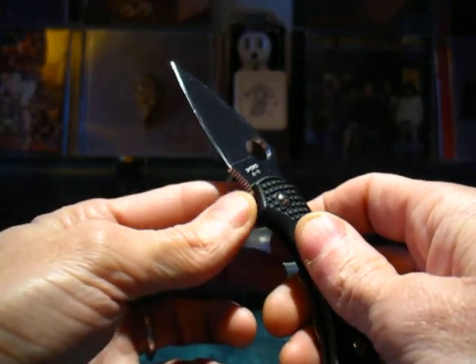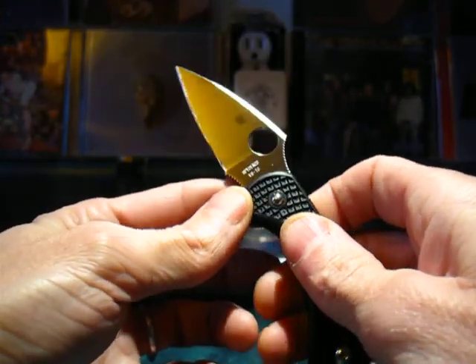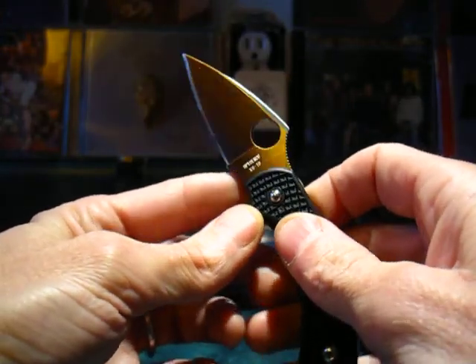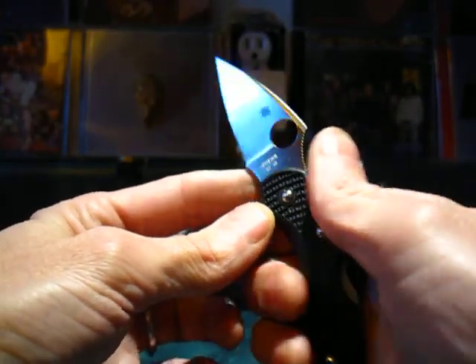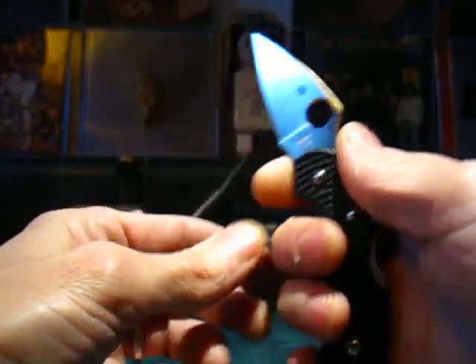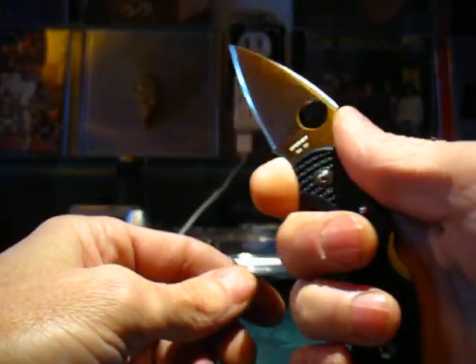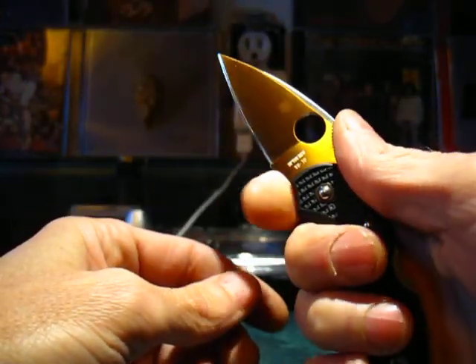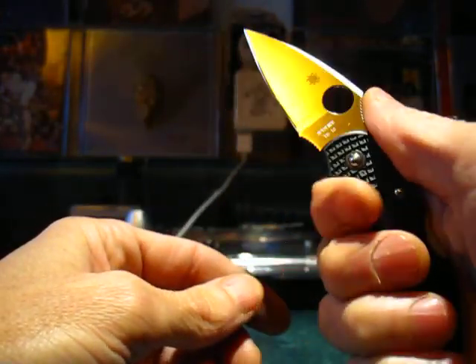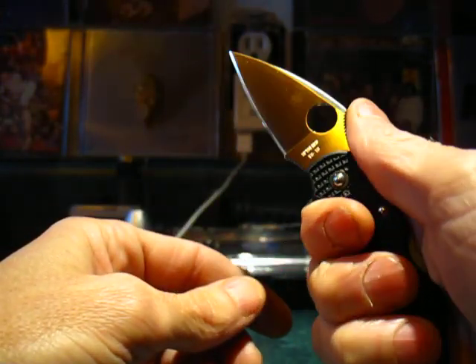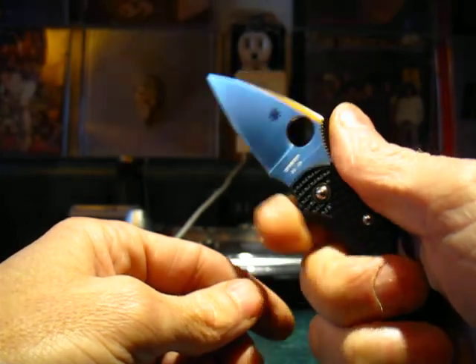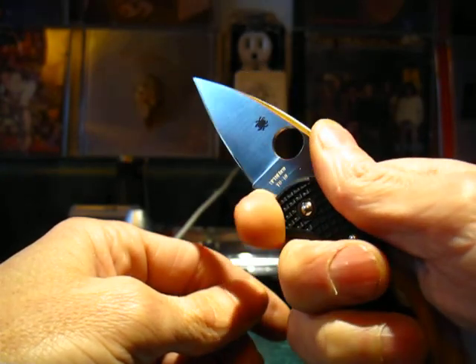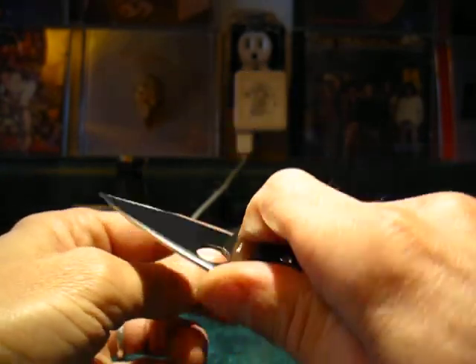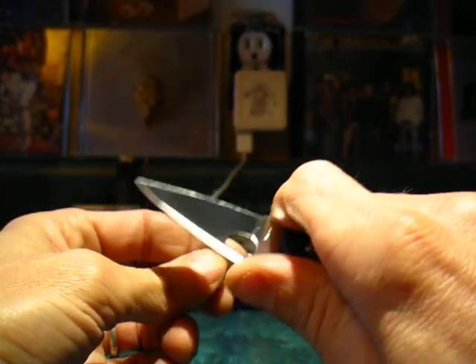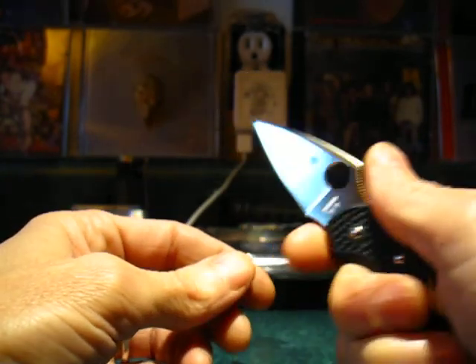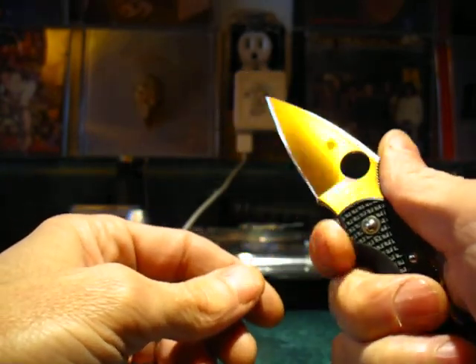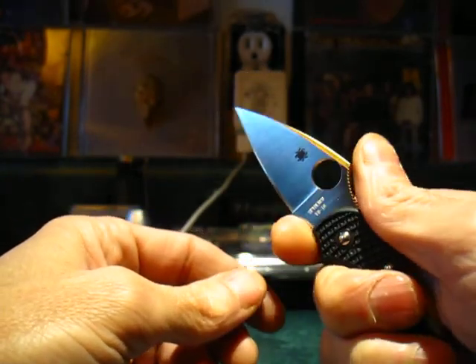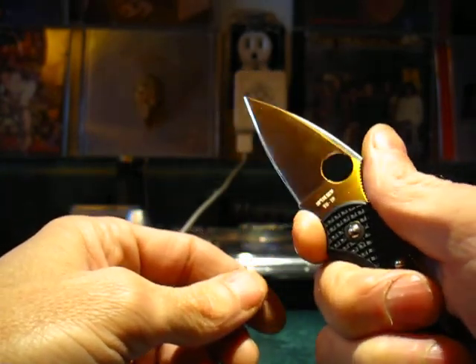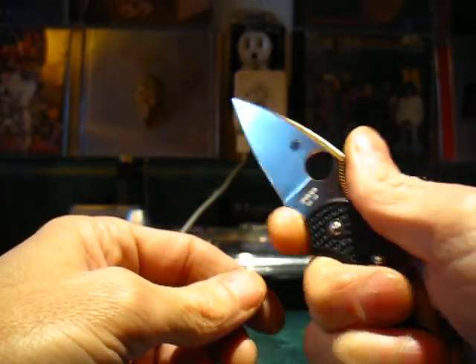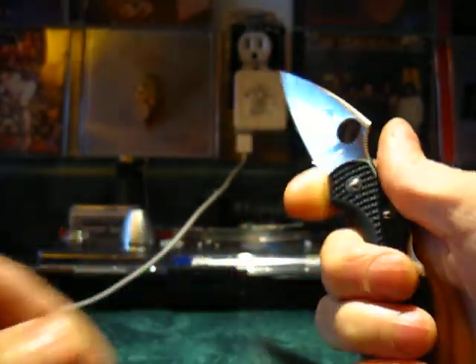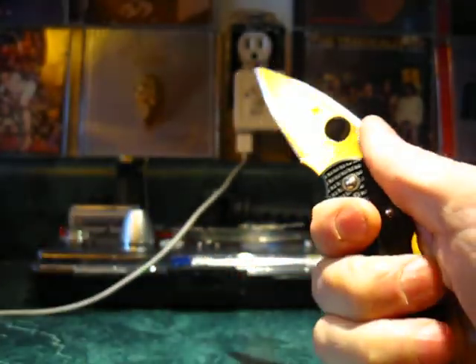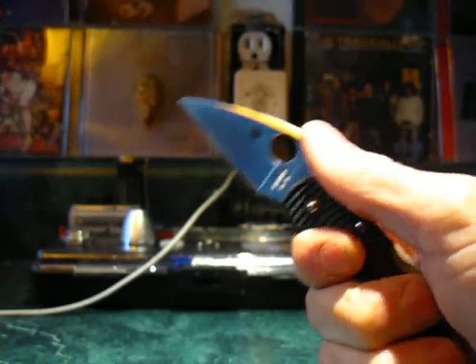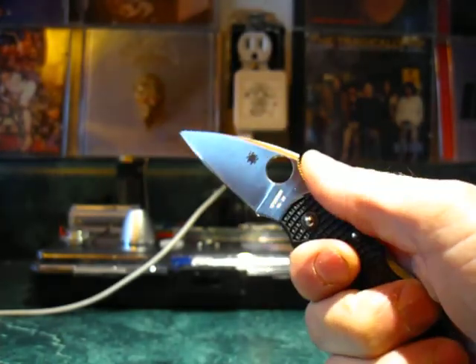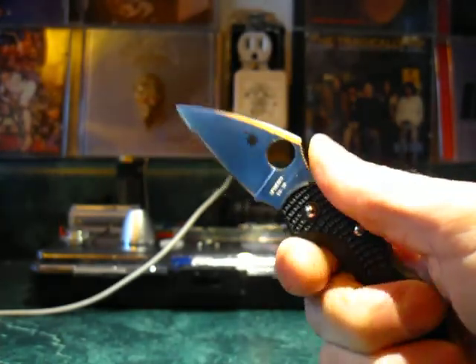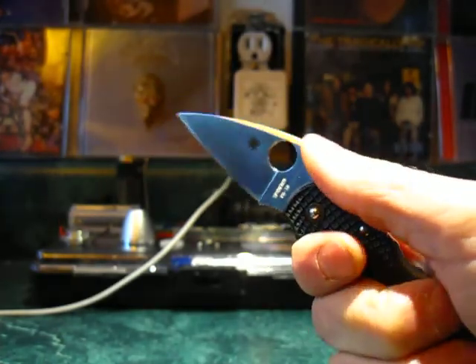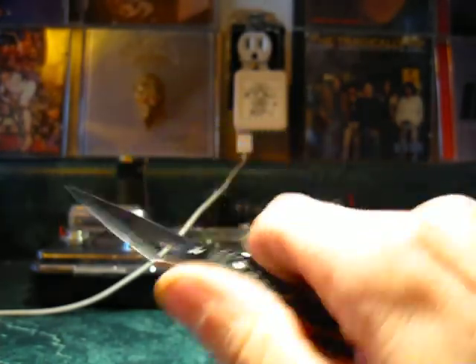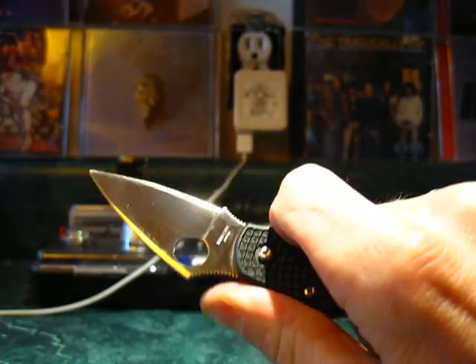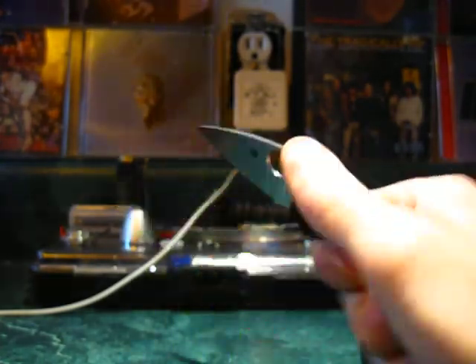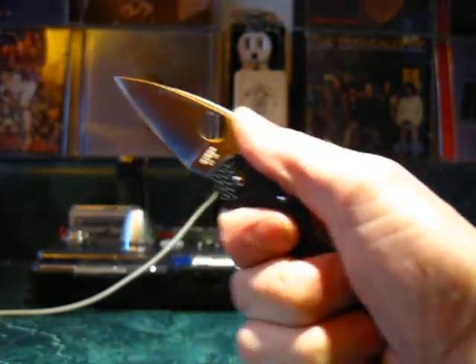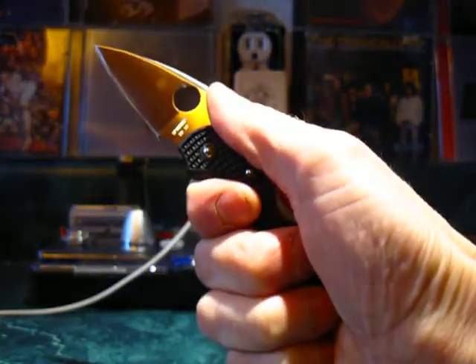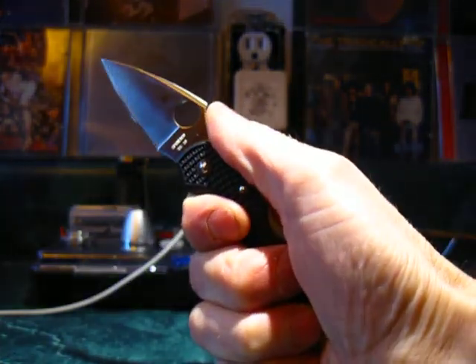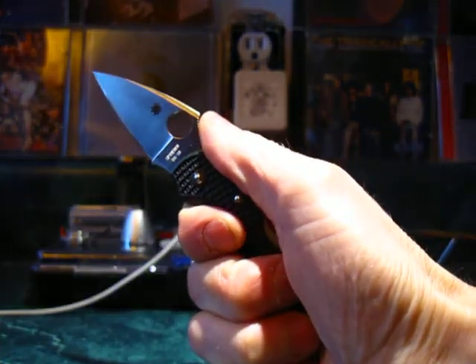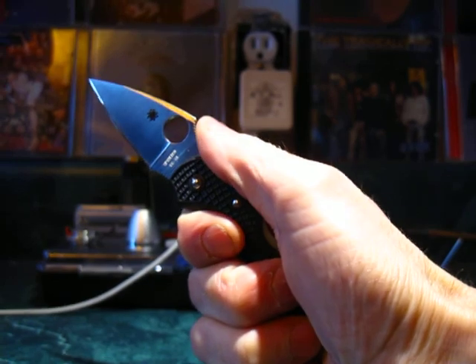A lot of knives have choils — it helps you move your fingers up so you can do finer work, and it gives a nice secure grip. You can also hold it further down the handle for another comfortable grip position.